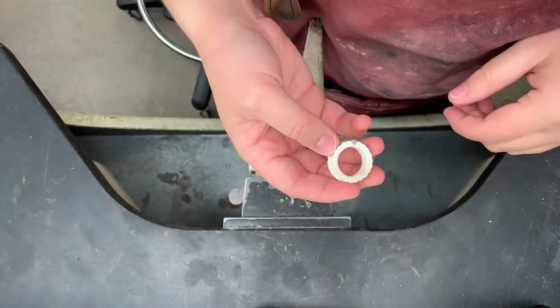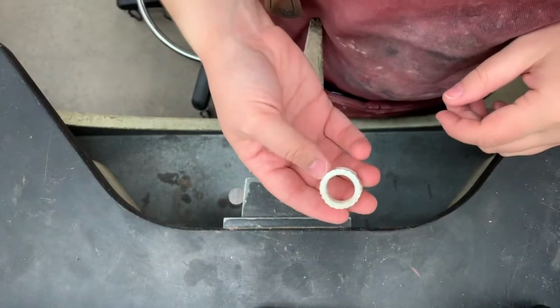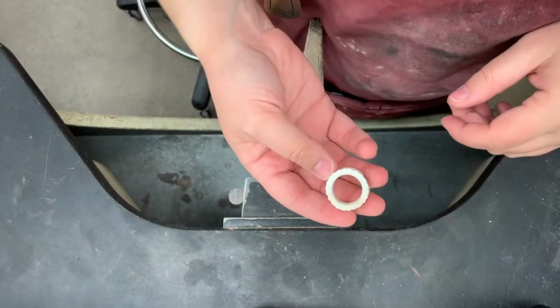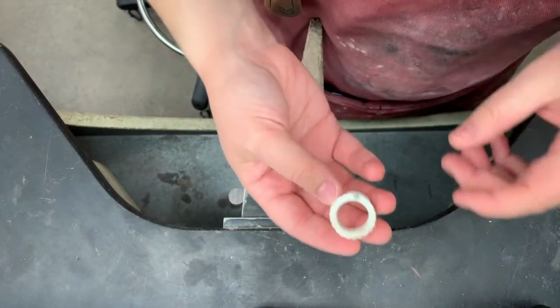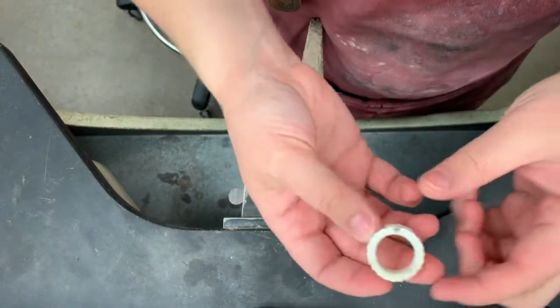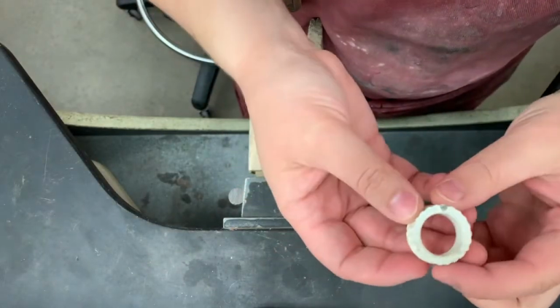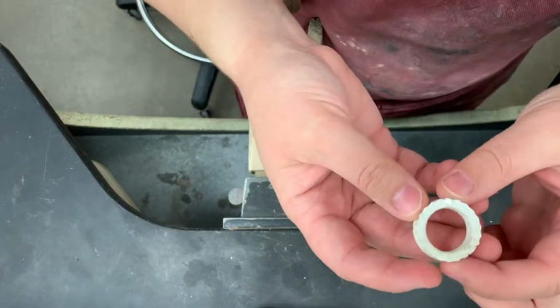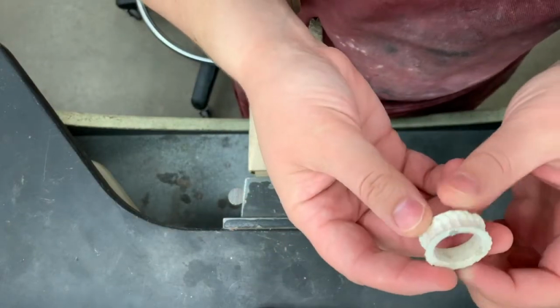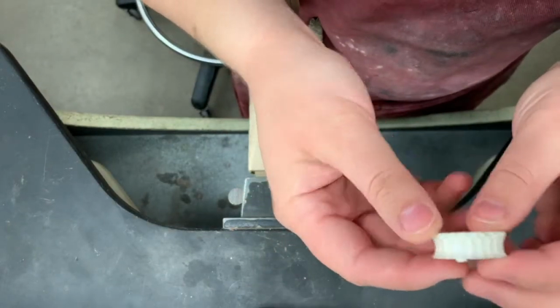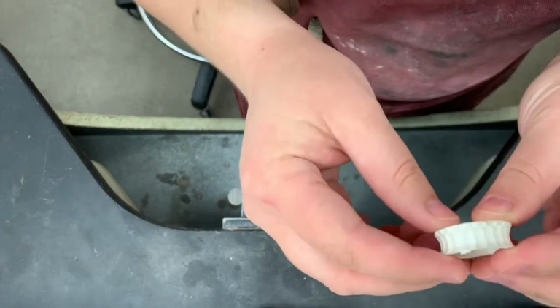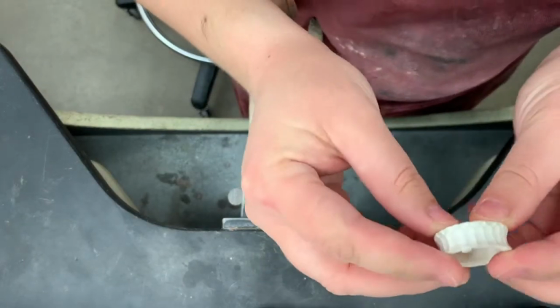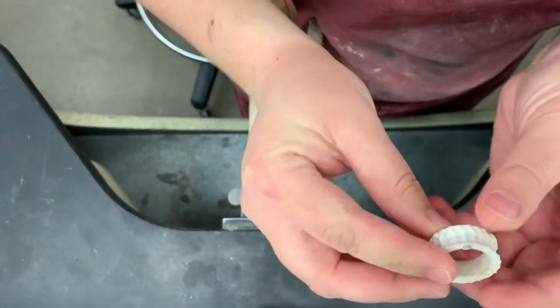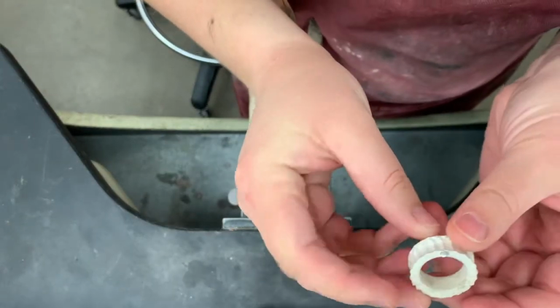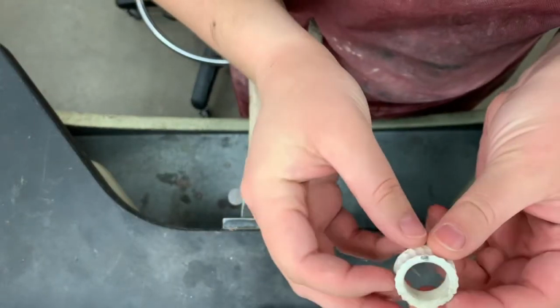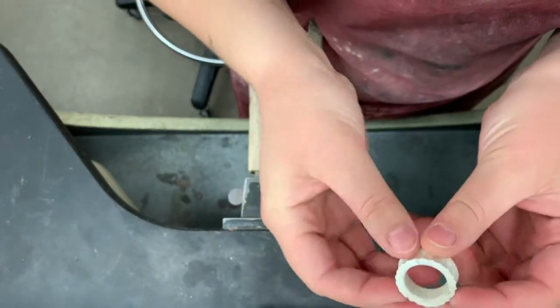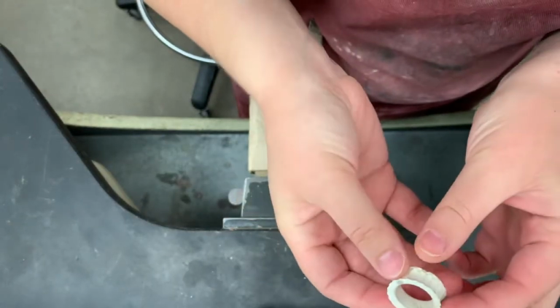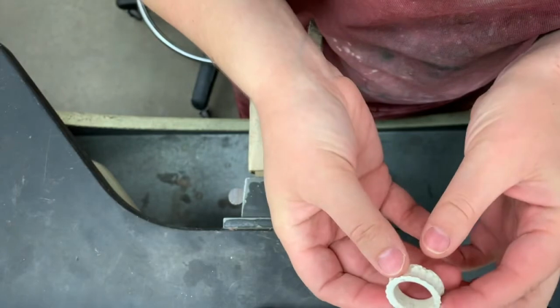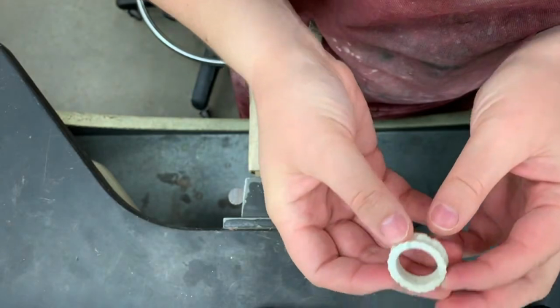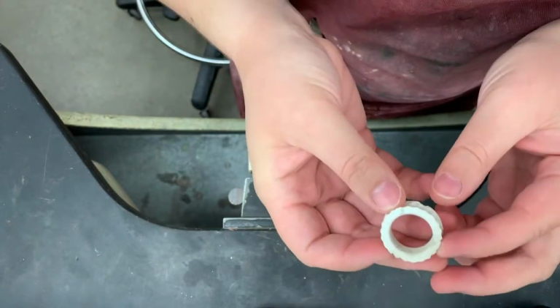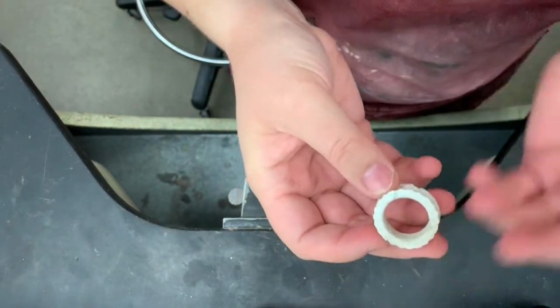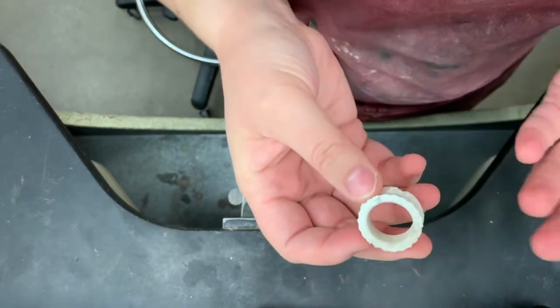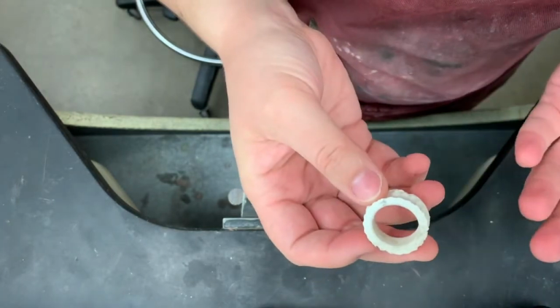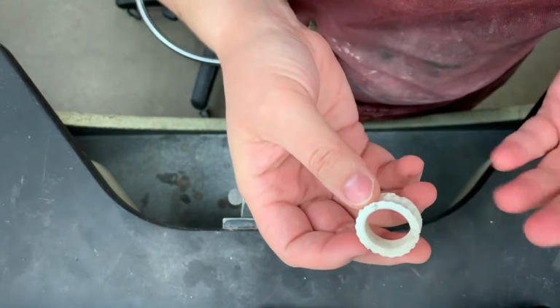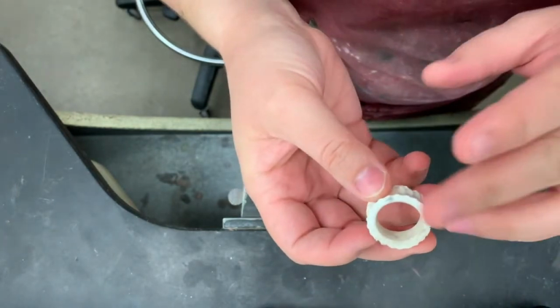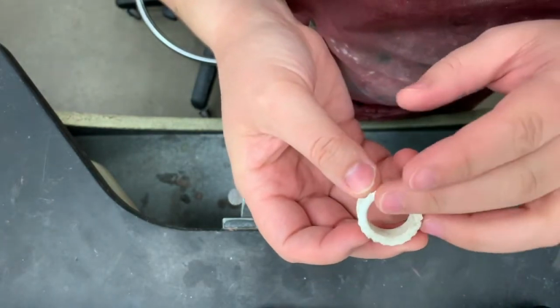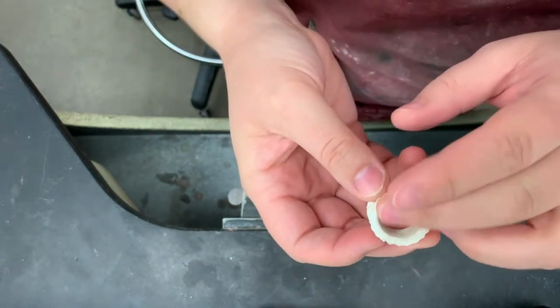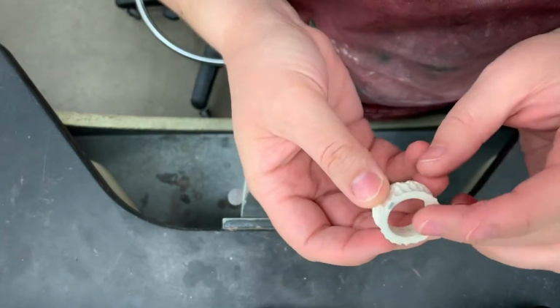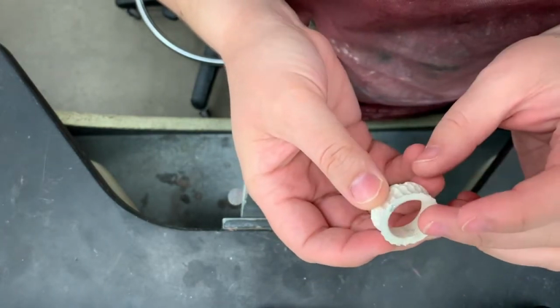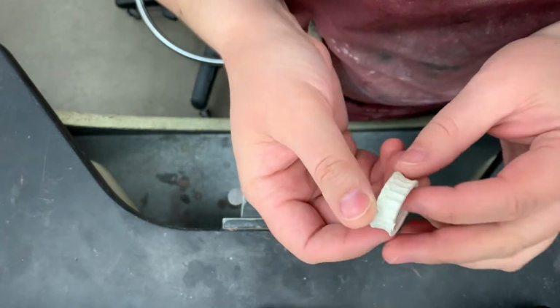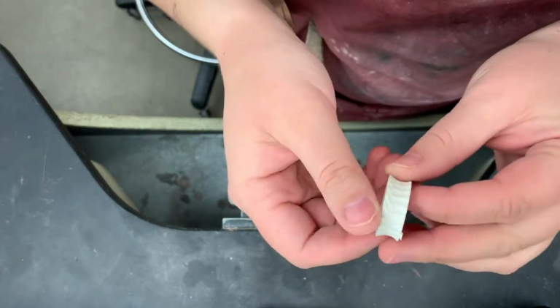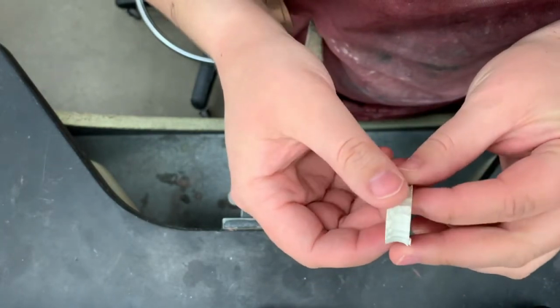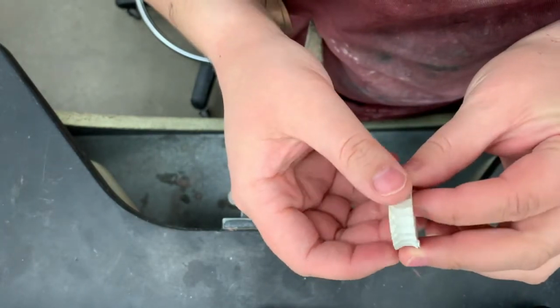Hi Metals One! In this video I'm just going to be showing you how to finish your rings. It should be fairly straightforward — you're just going to be doing some filing and sanding.